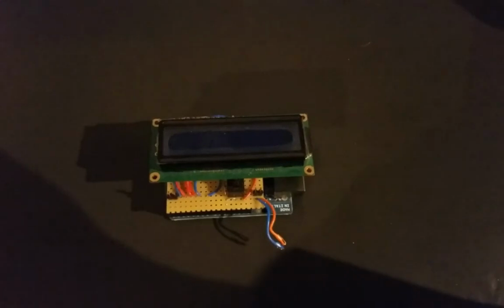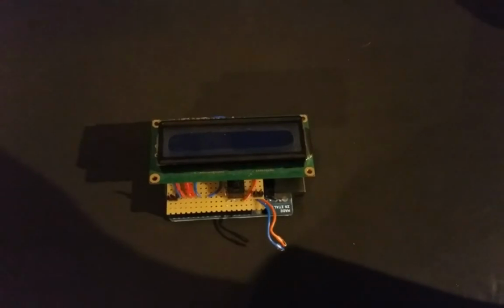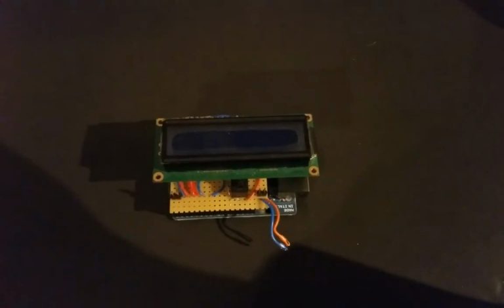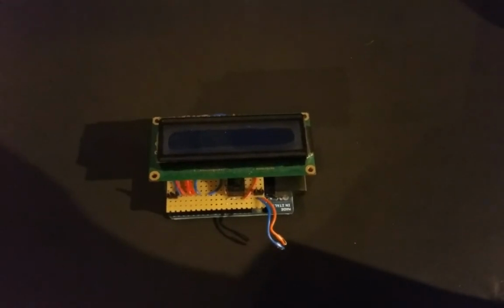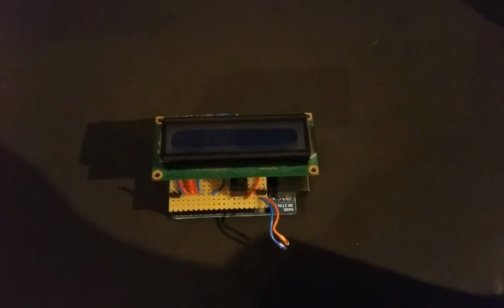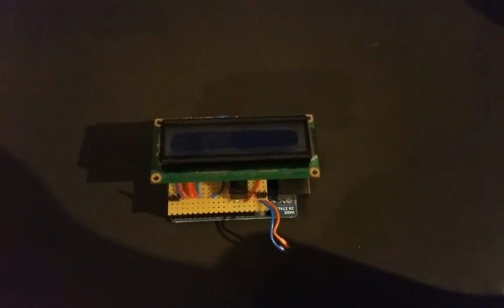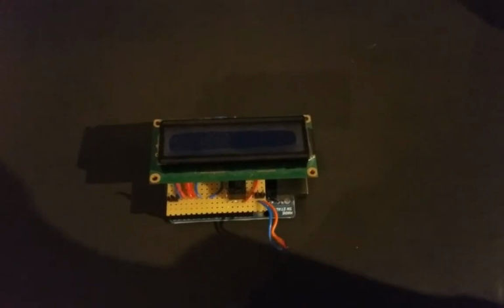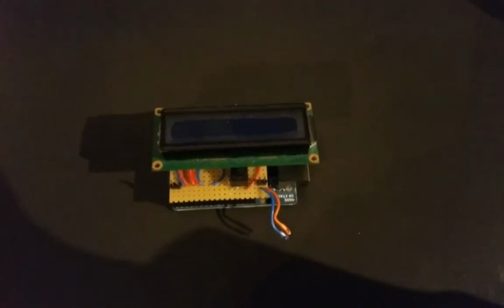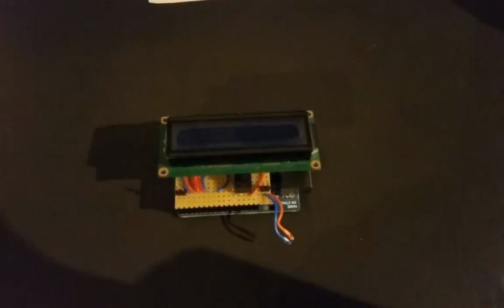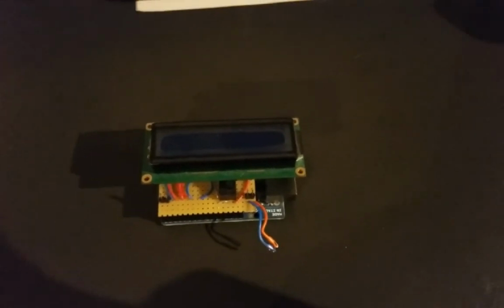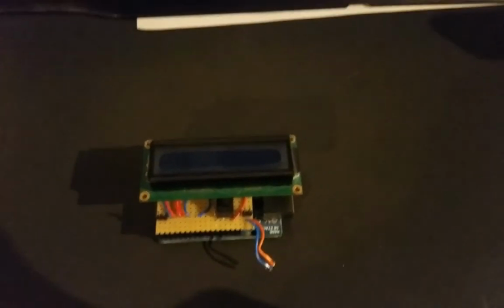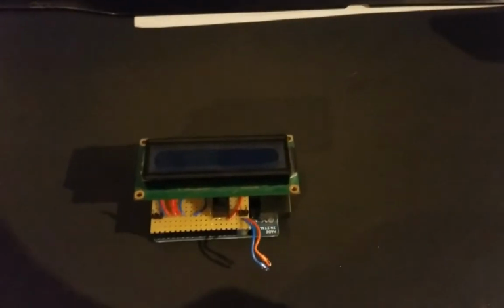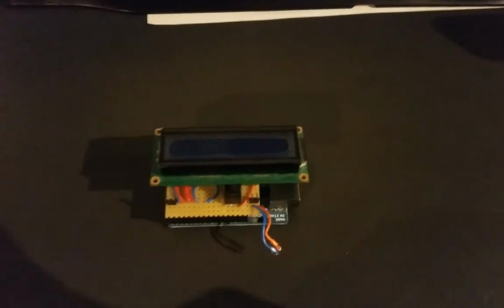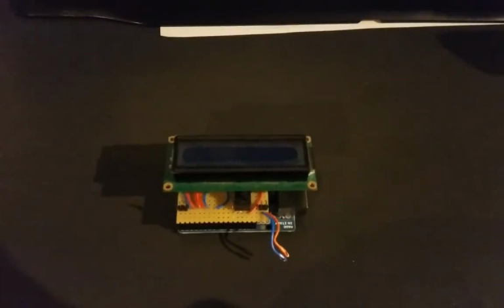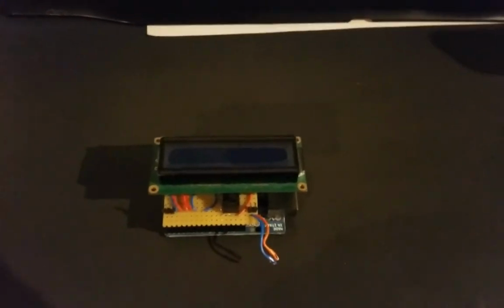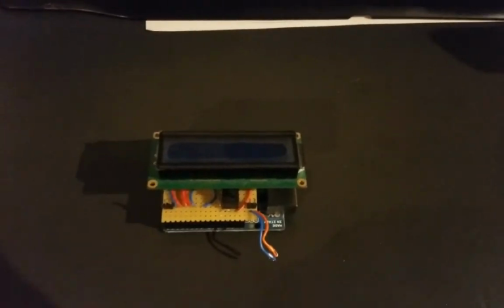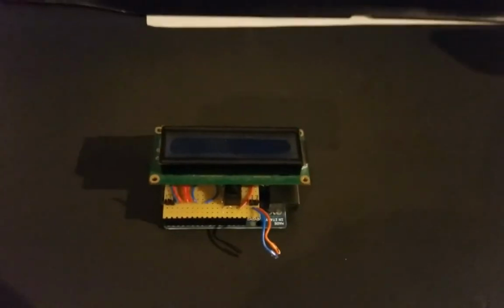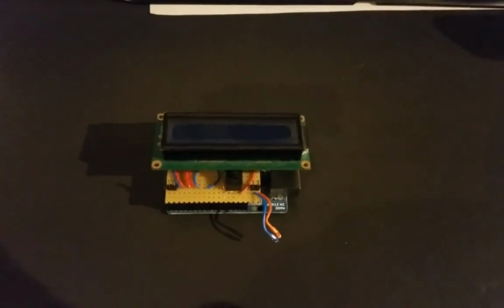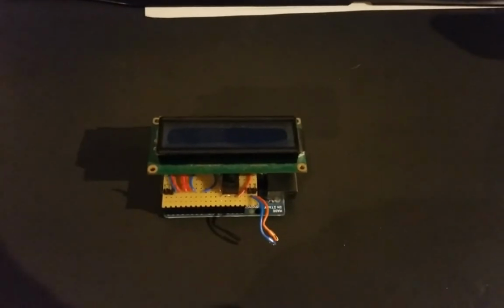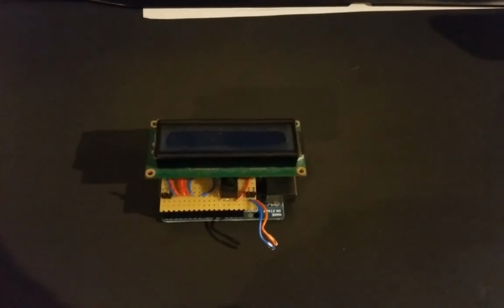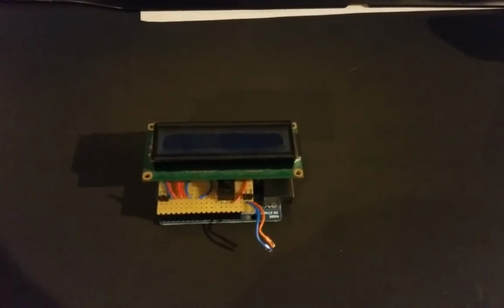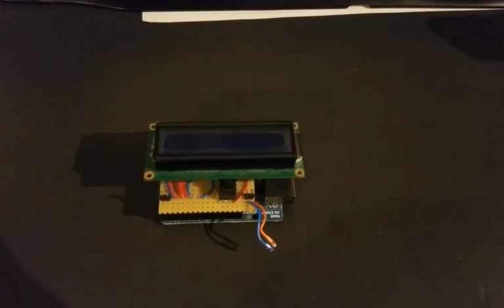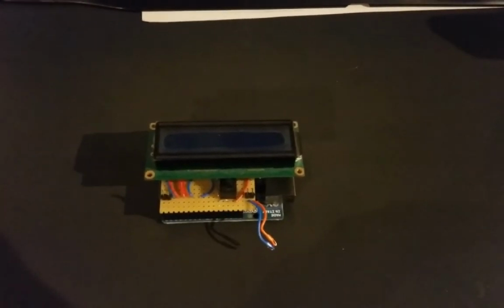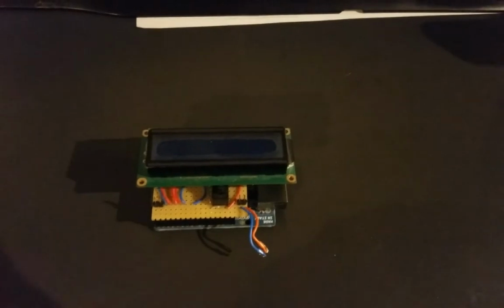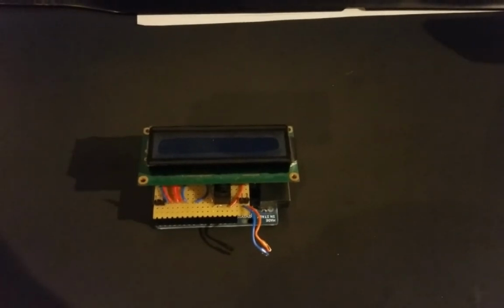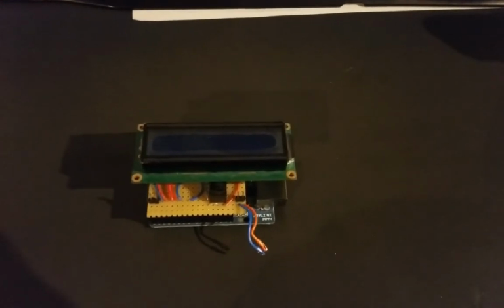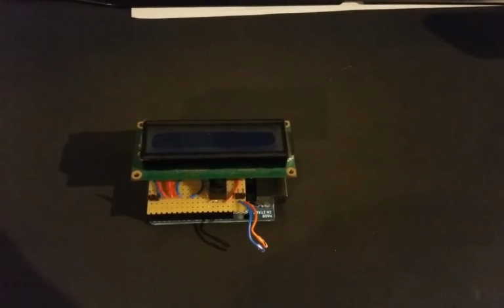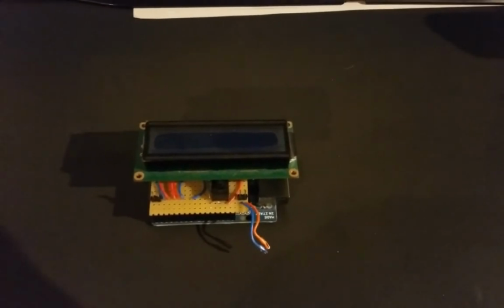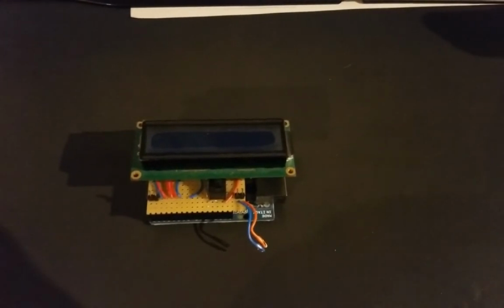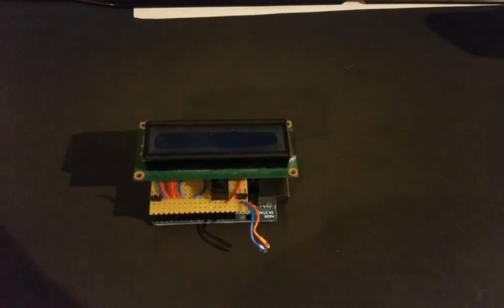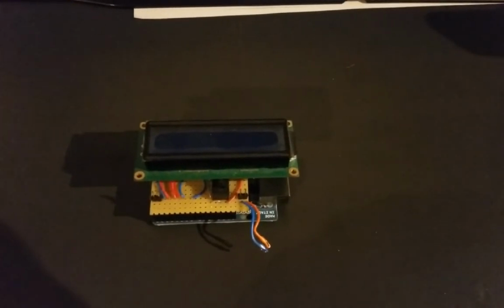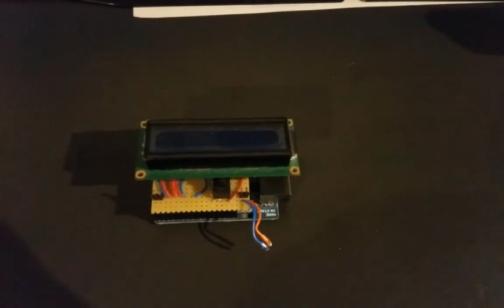I've been getting some questions on my Arduino OBD2 thing that I linked to my car about a year or two back, and I thought I'd make a video to explain a couple of things on how it works and how you can make one at home.